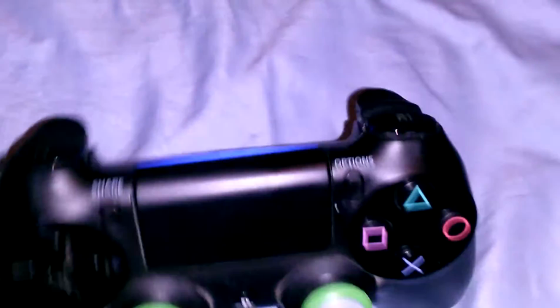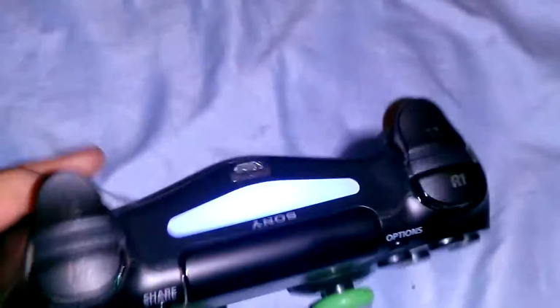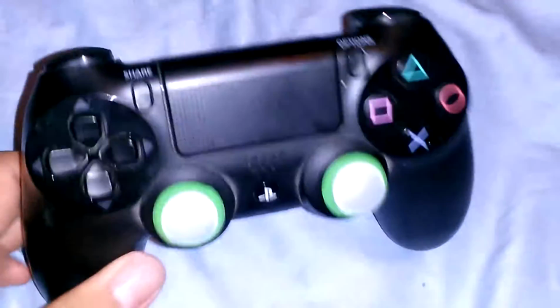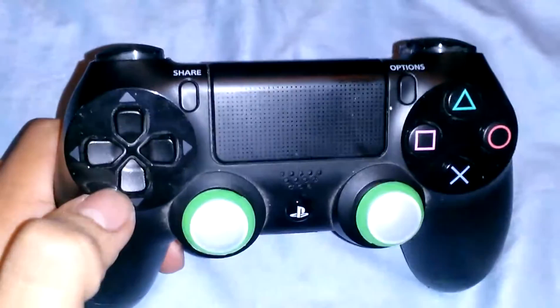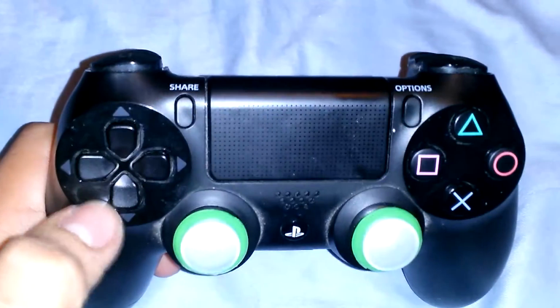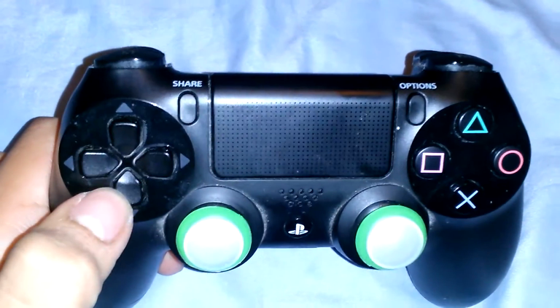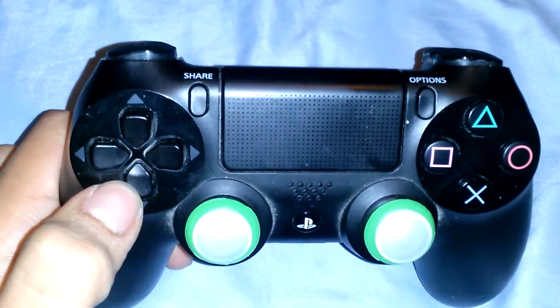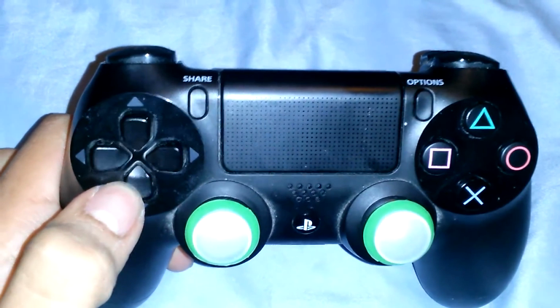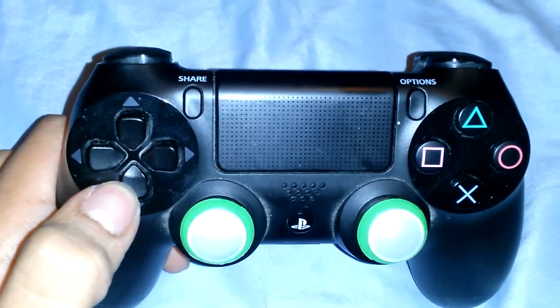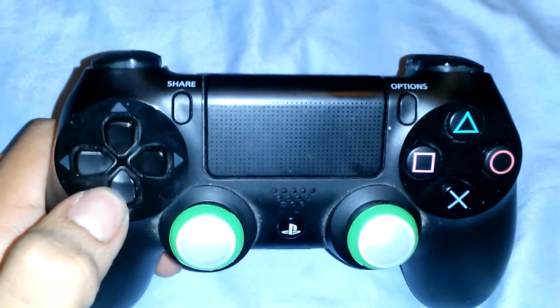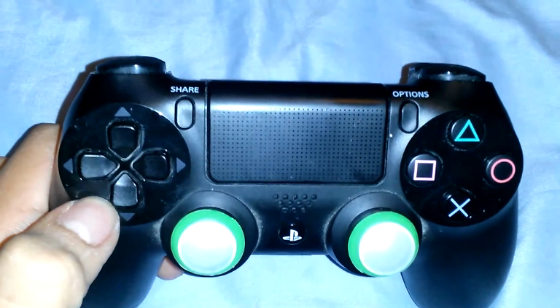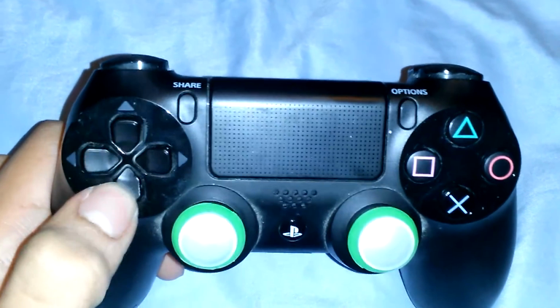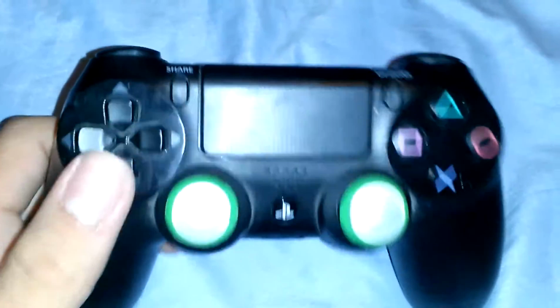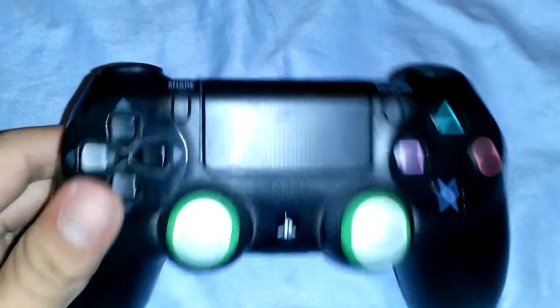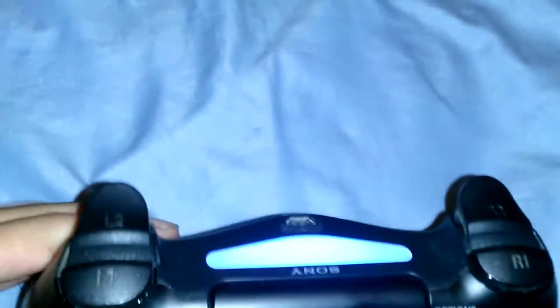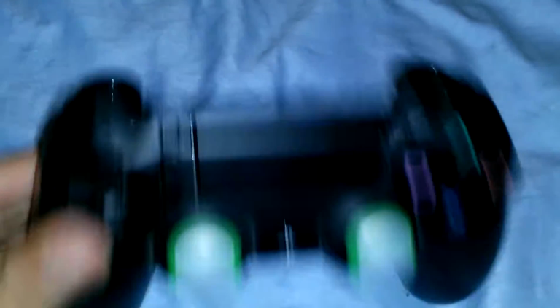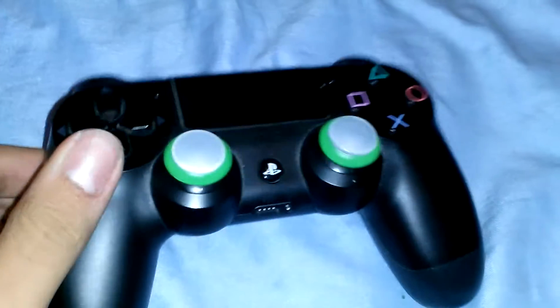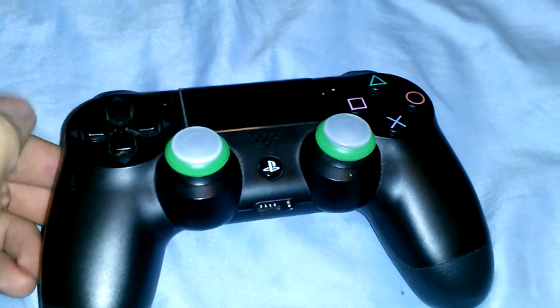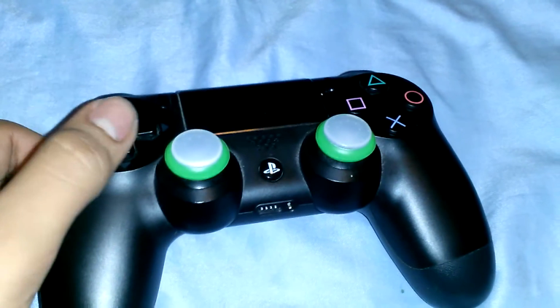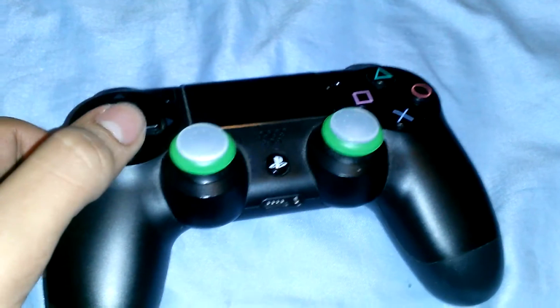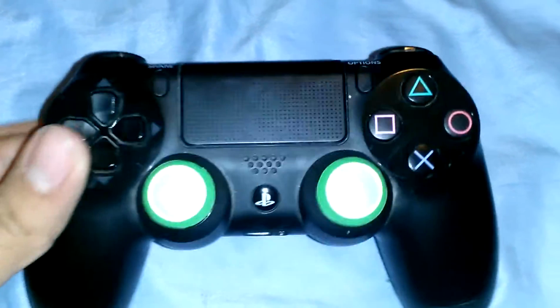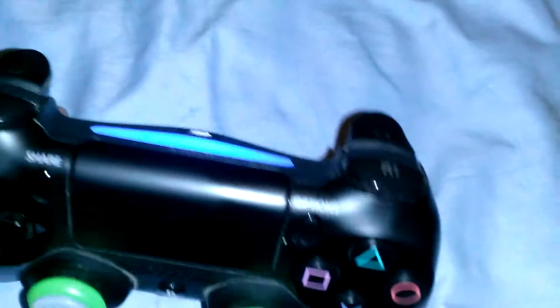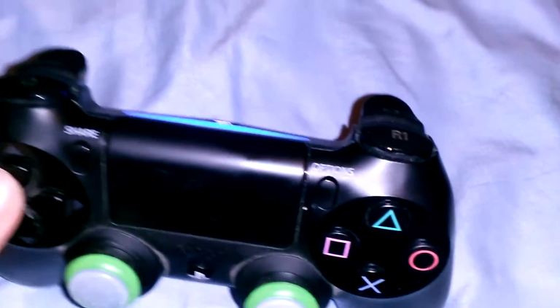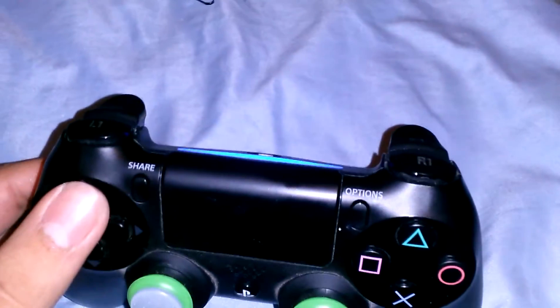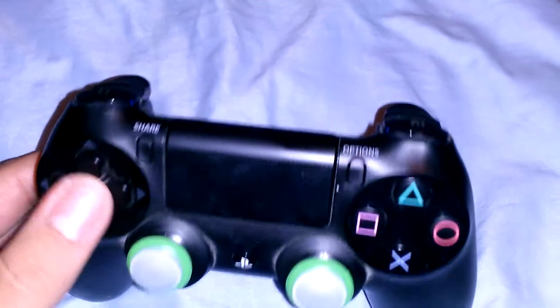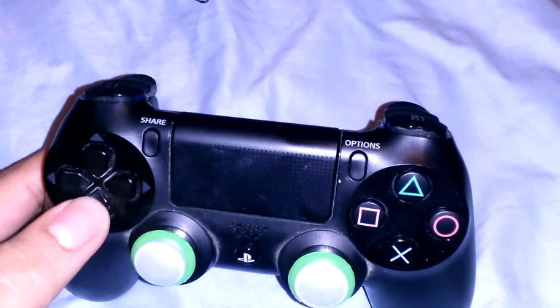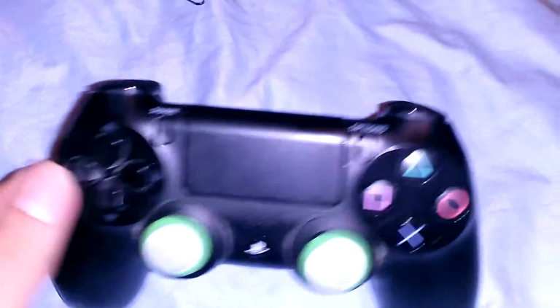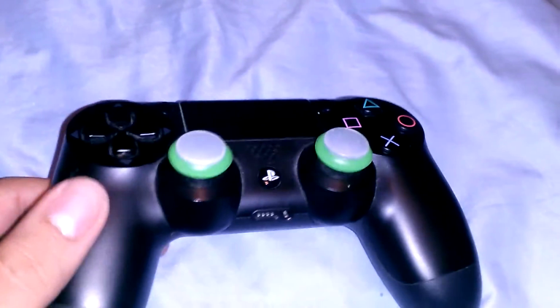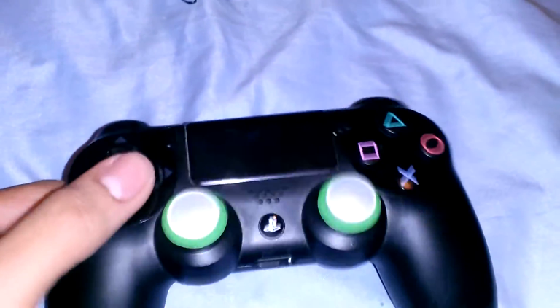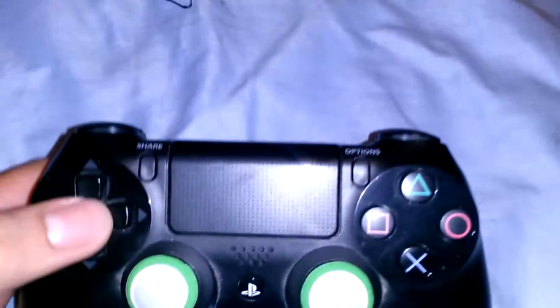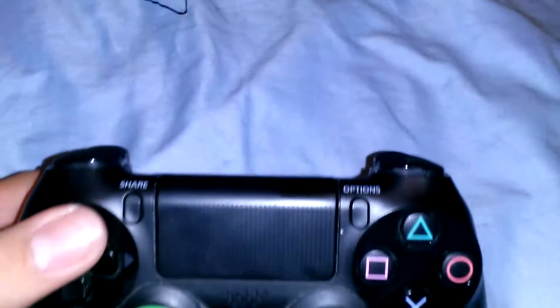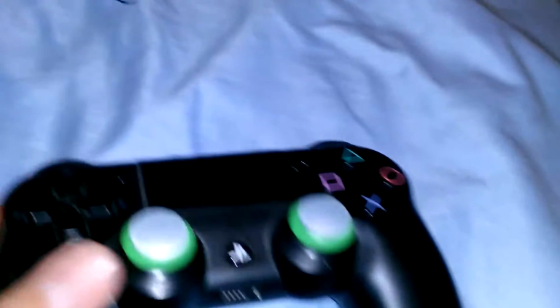As you can see, the controller right now is not responding to my game. This could happen to many of you when you're spamming the buttons, or you're just watching a video on YouTube or Hulu and the thing just starts to stop responding.